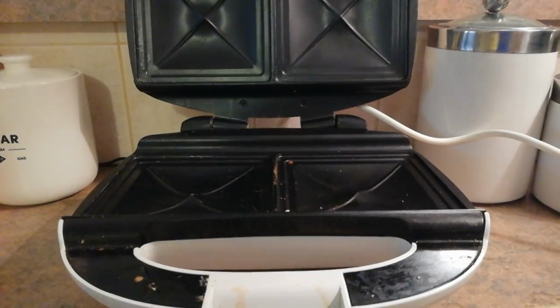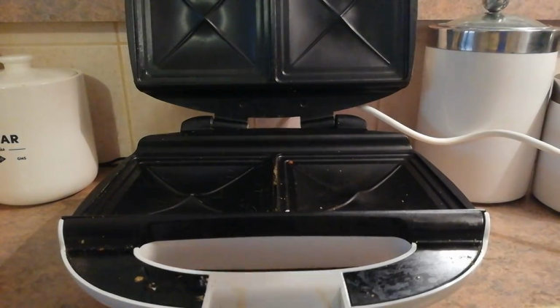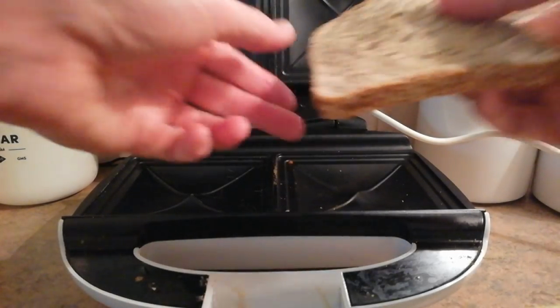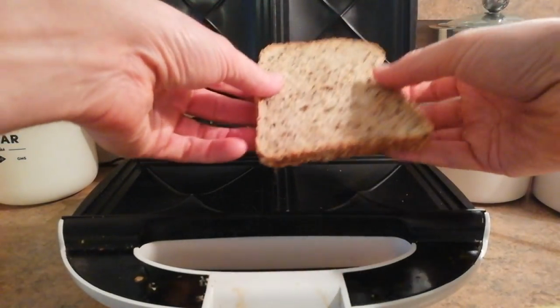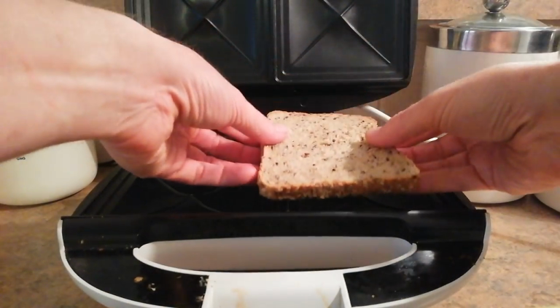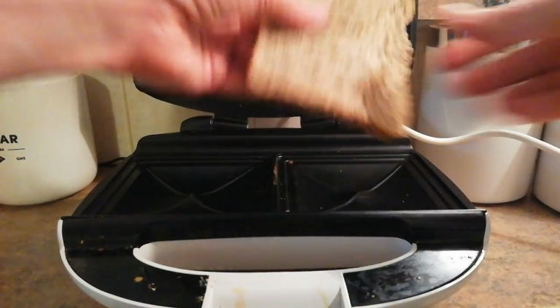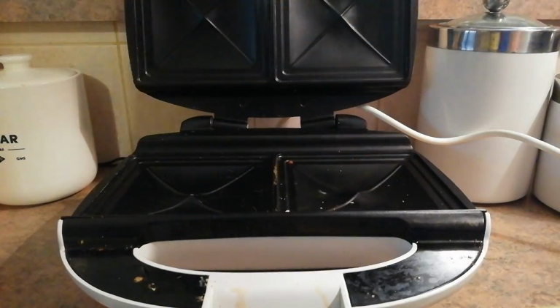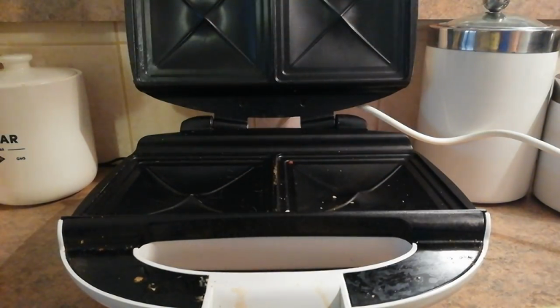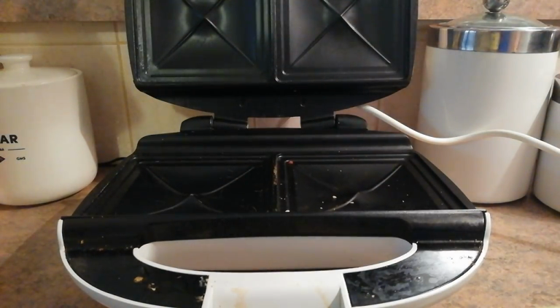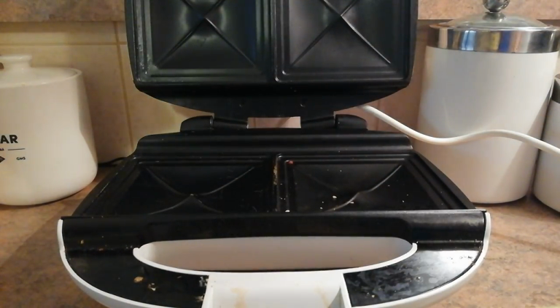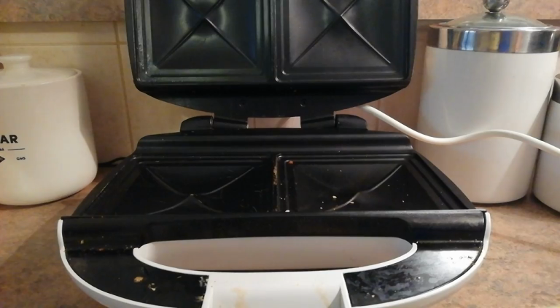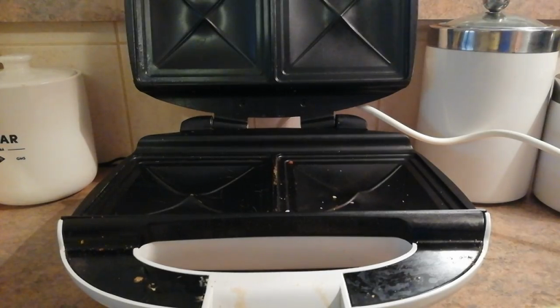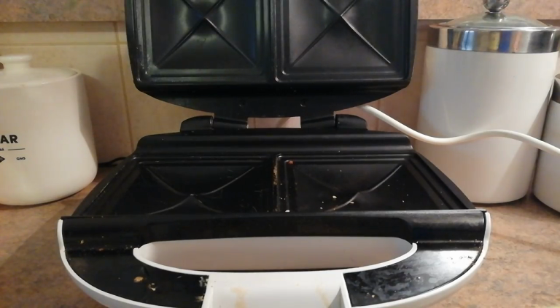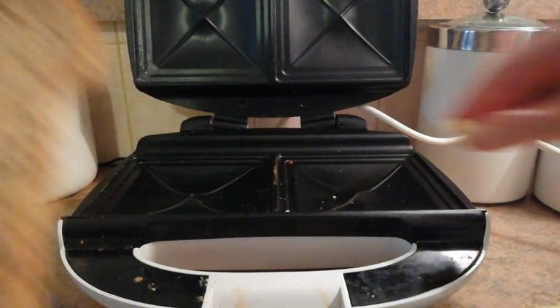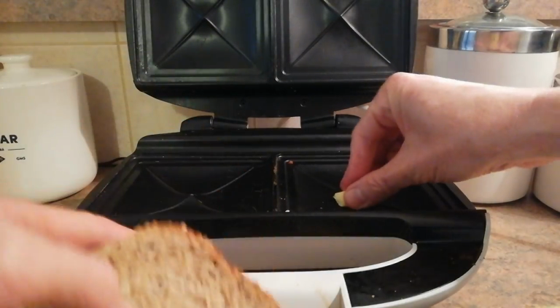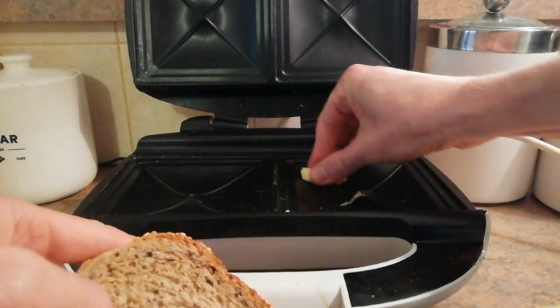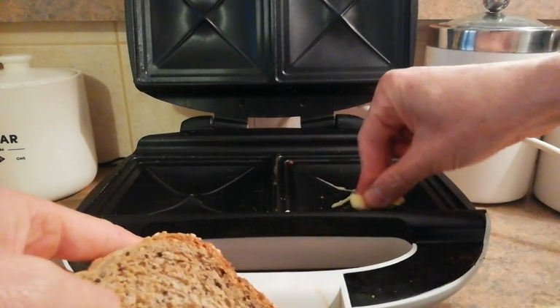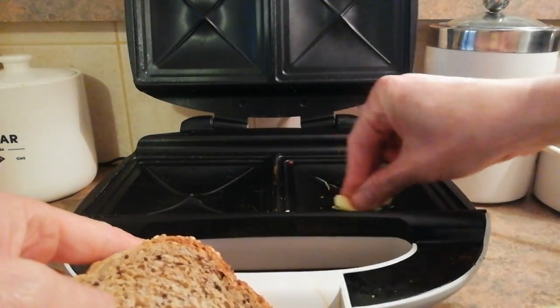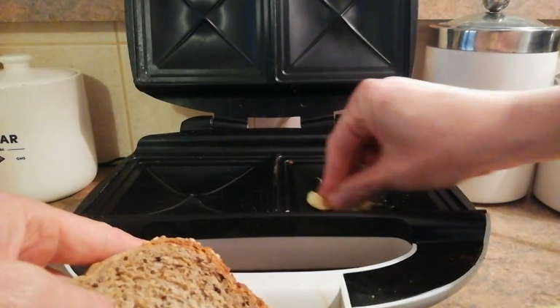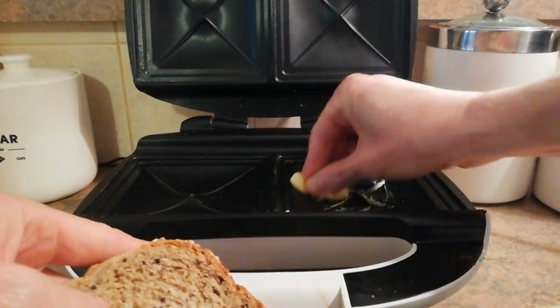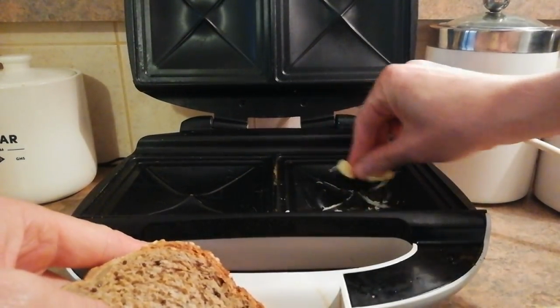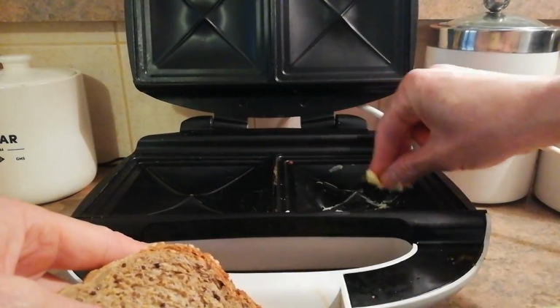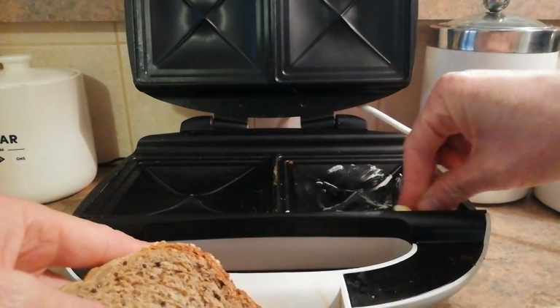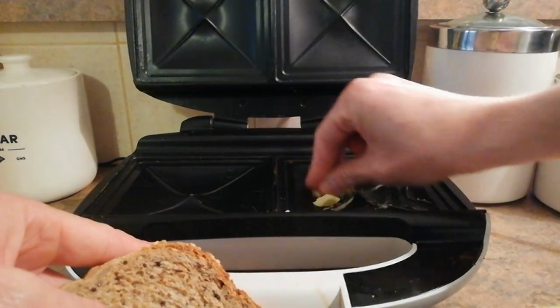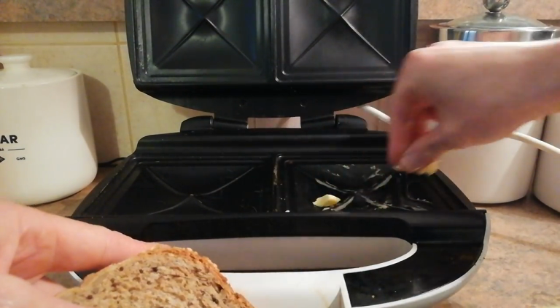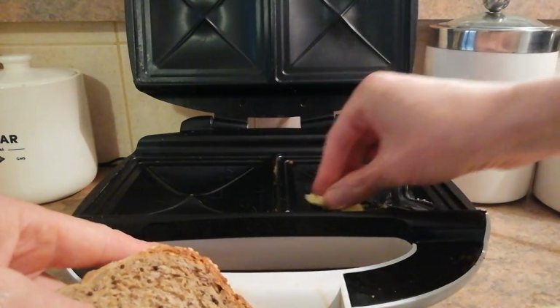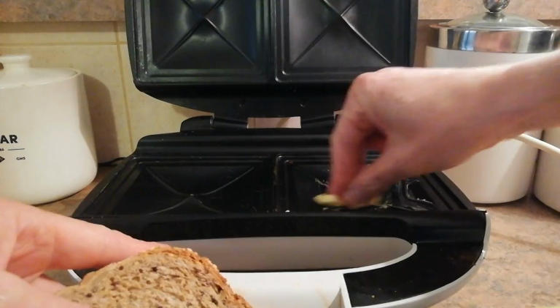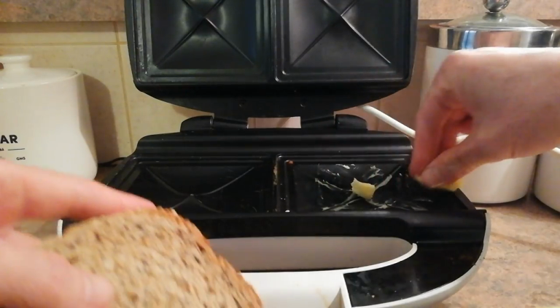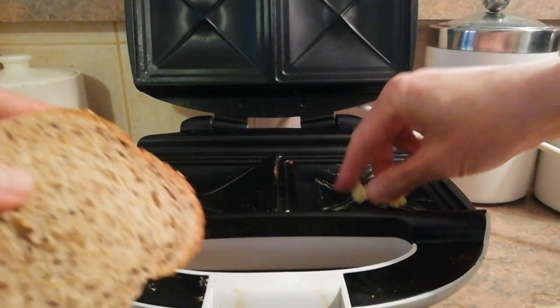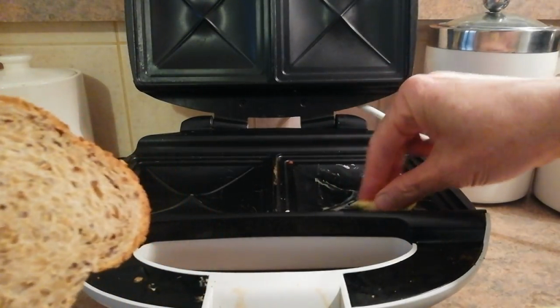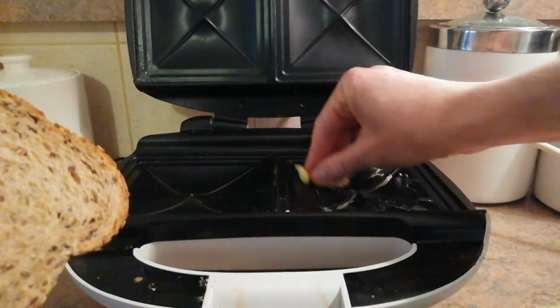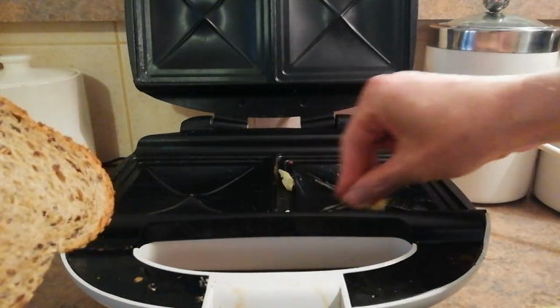So I put one piece of bread down — actually, we need butter first. Whack some butter up on the tray, probably too much, but you know, the more butter the better.